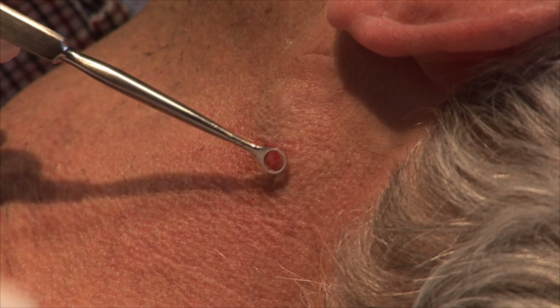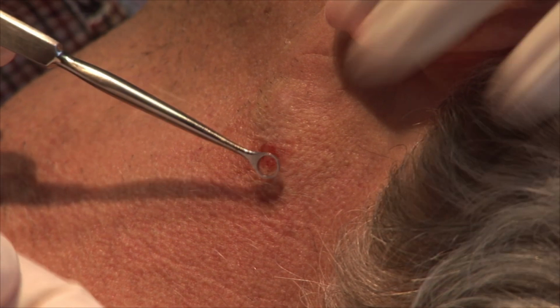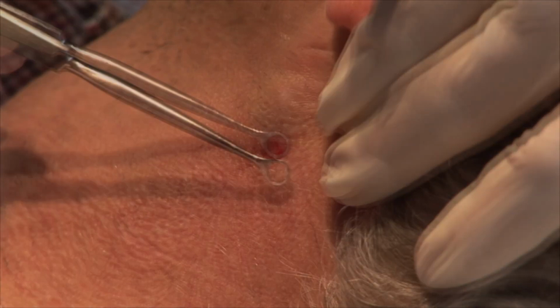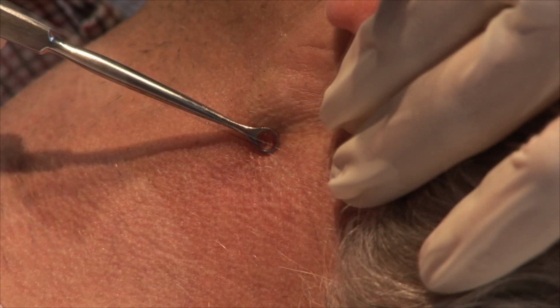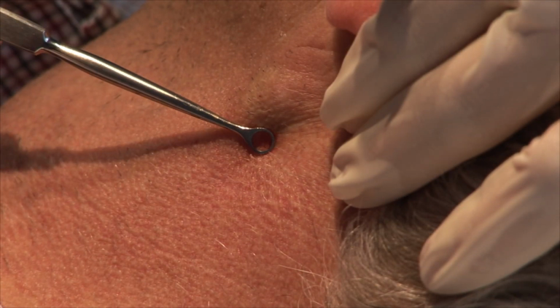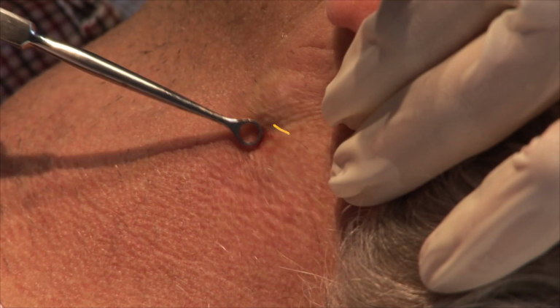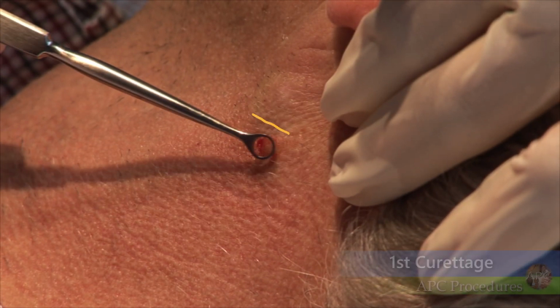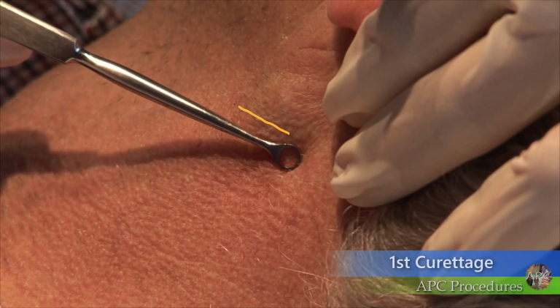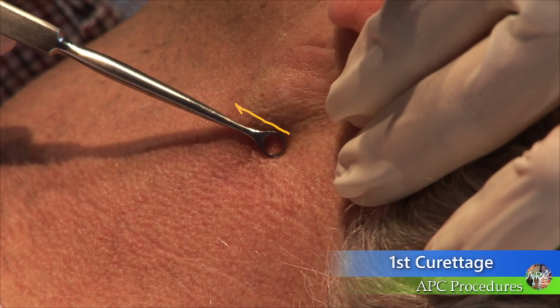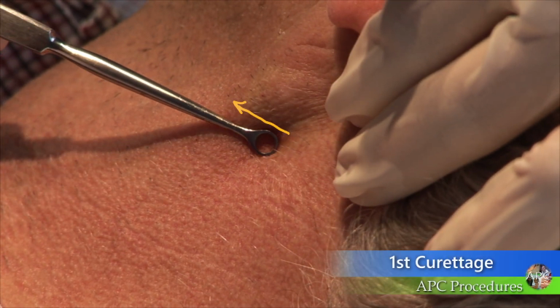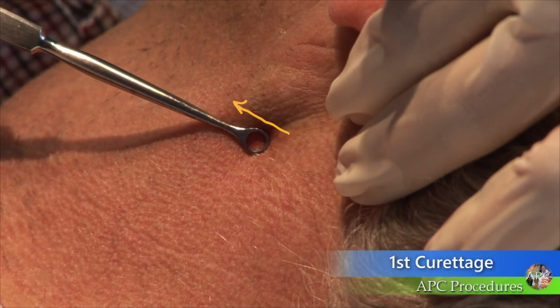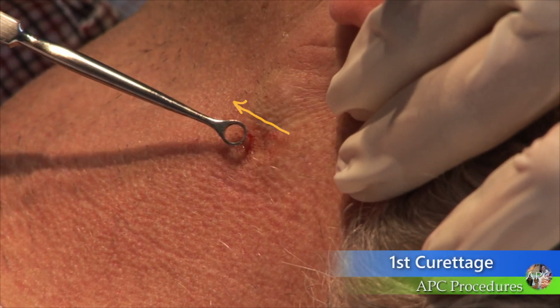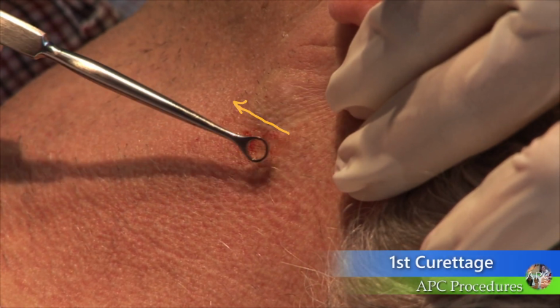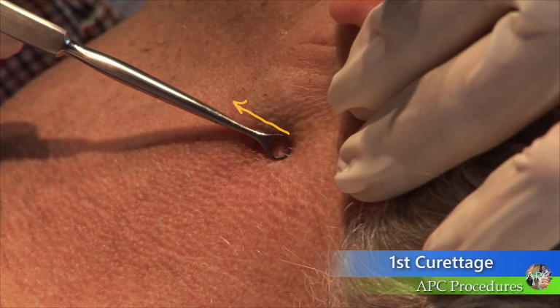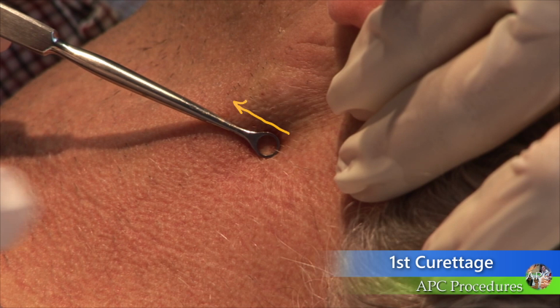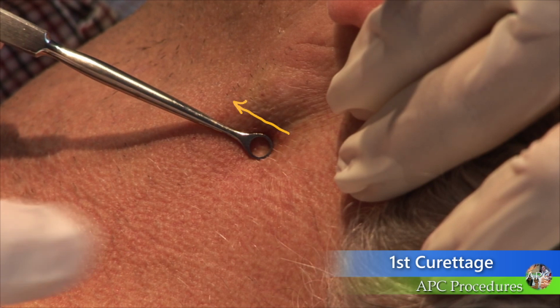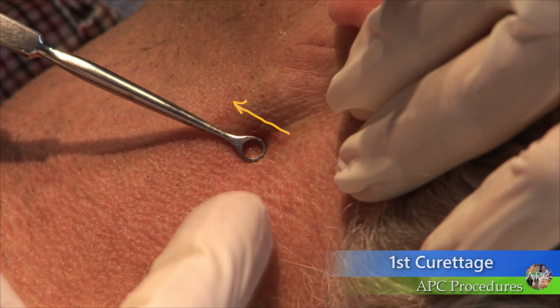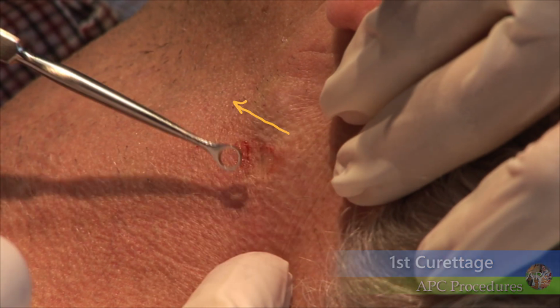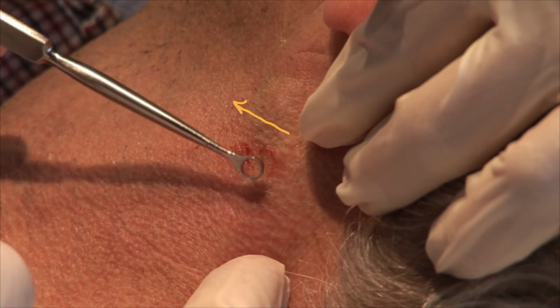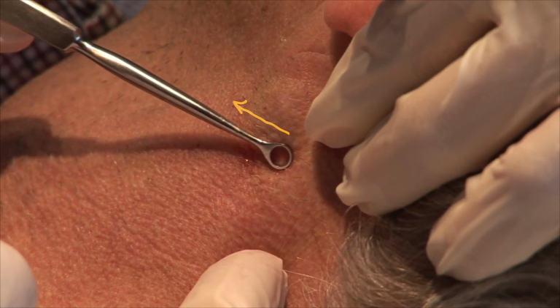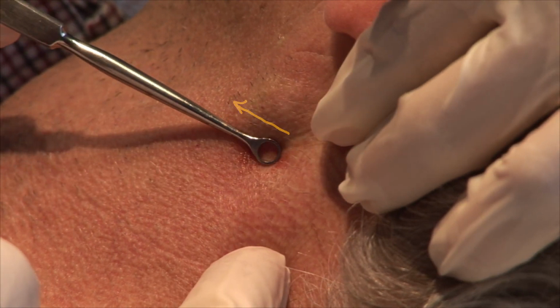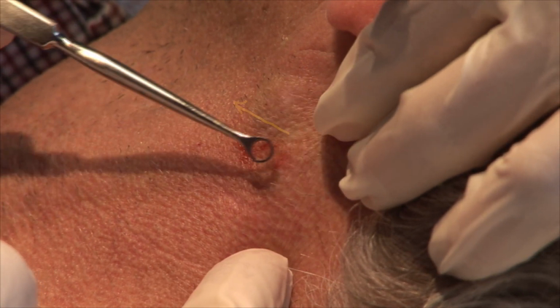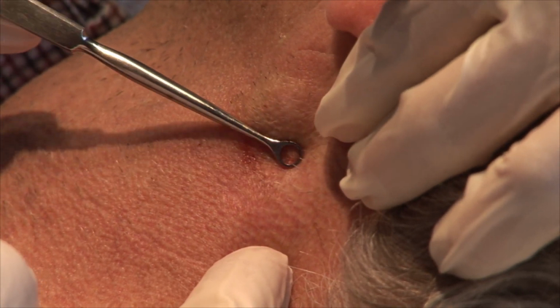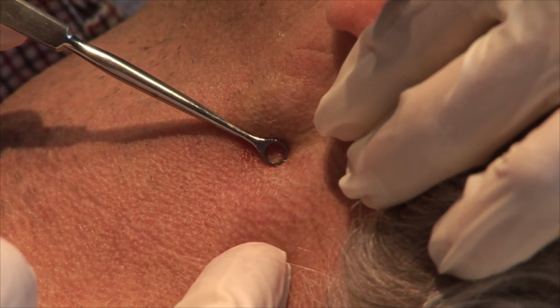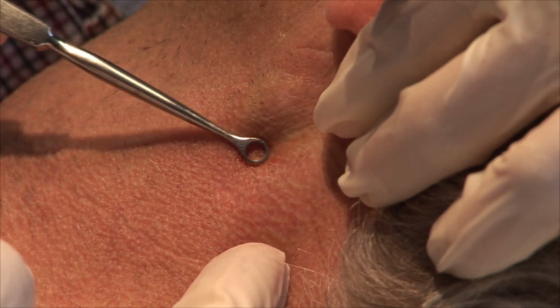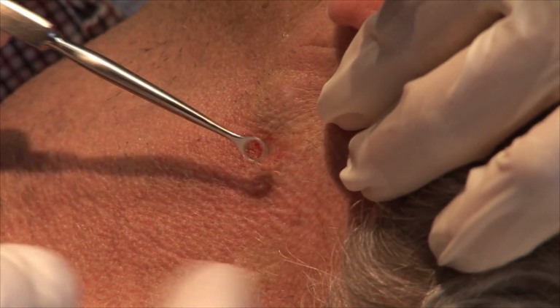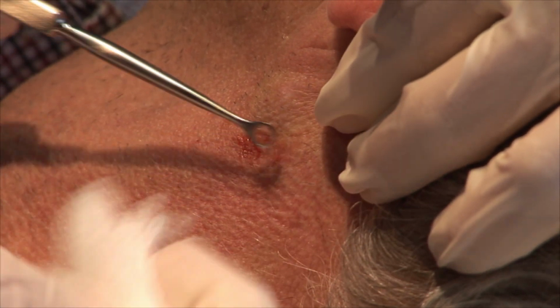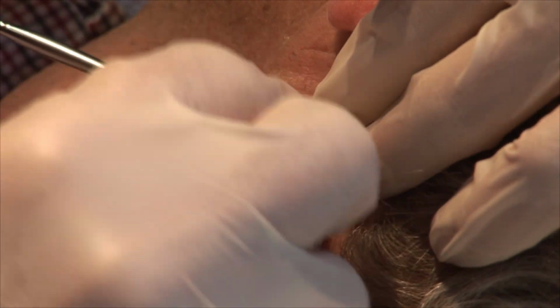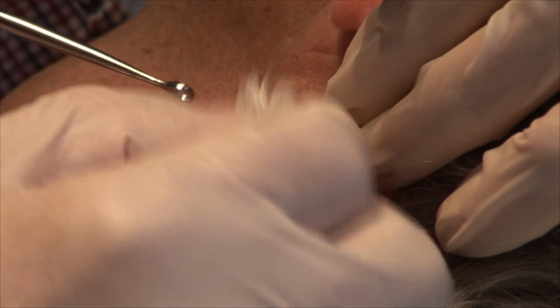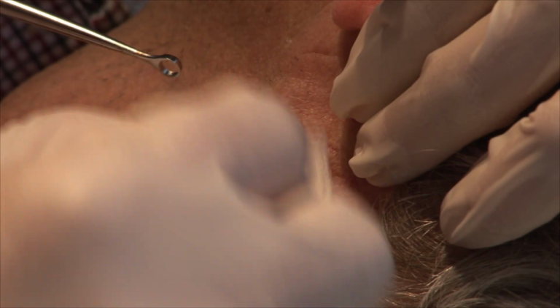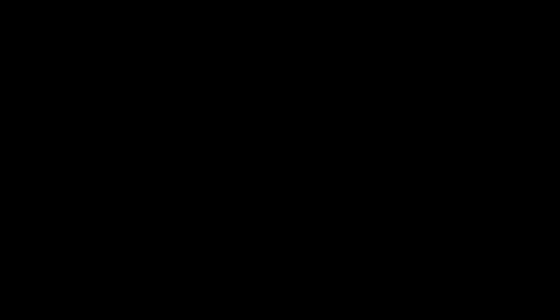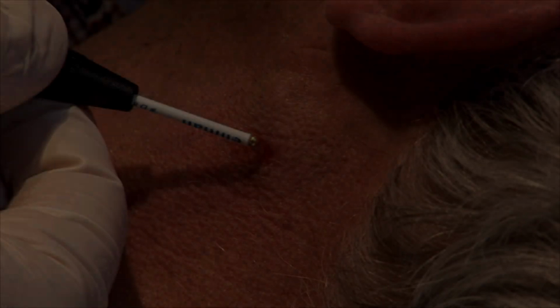Use the curette to scrape the lesion from the skin surface down to the dermal layer. As curettage is performed, the operator should be able to sense the softness of the basal cell cancer in contrast to the normal dermal layer.